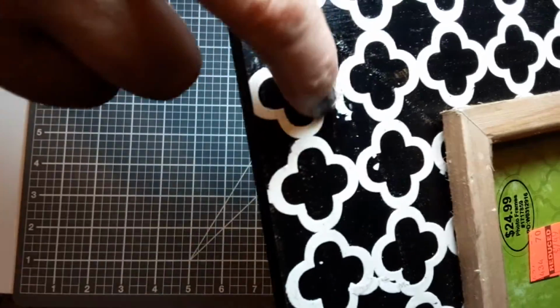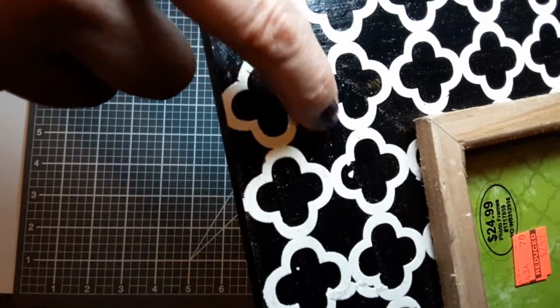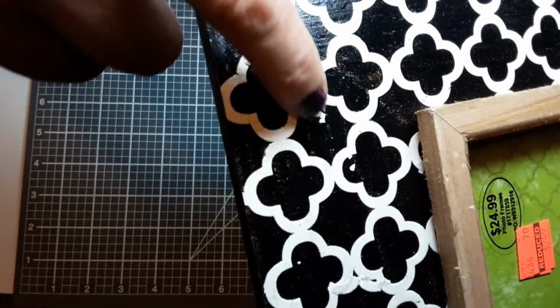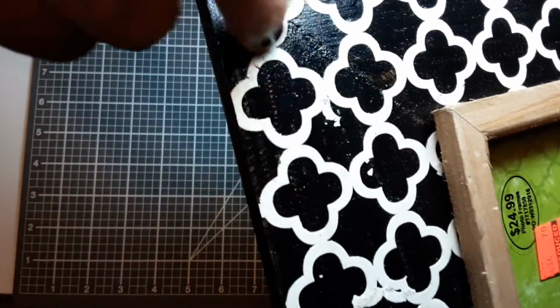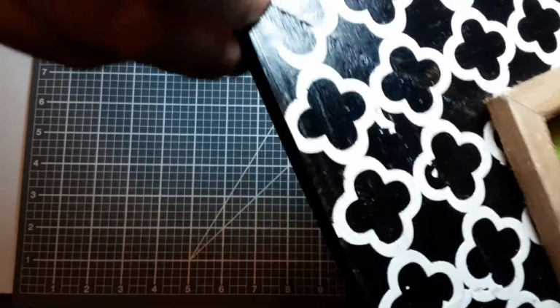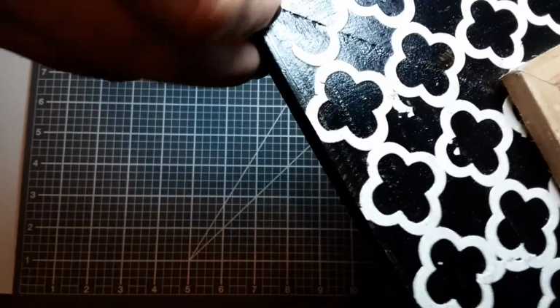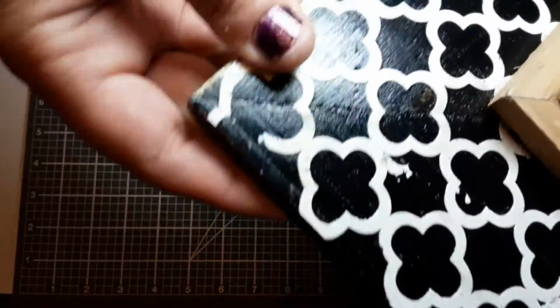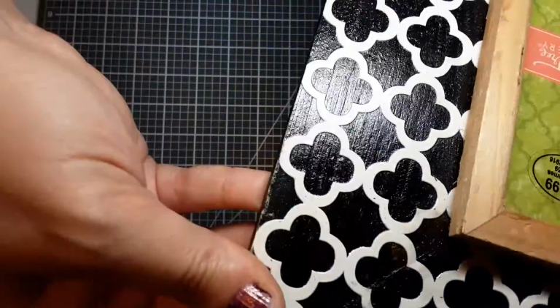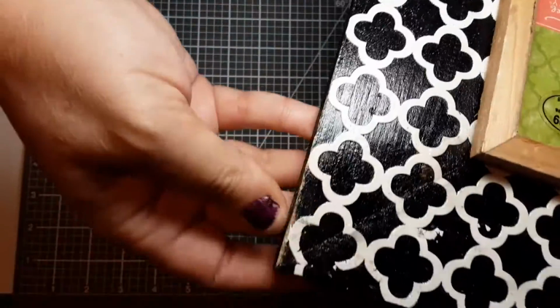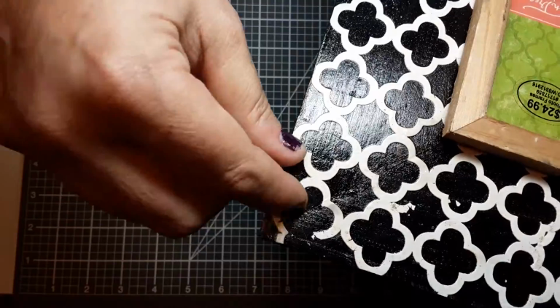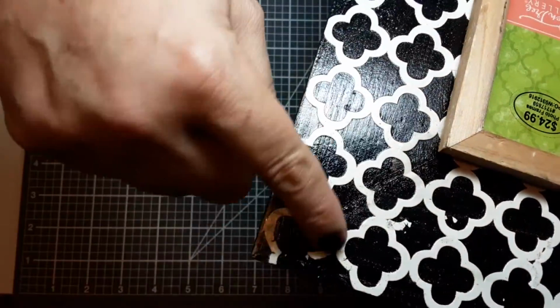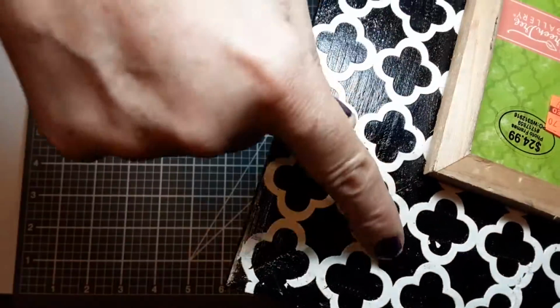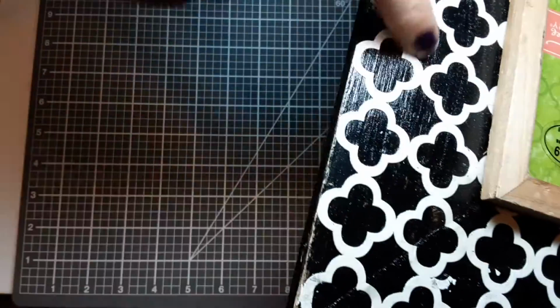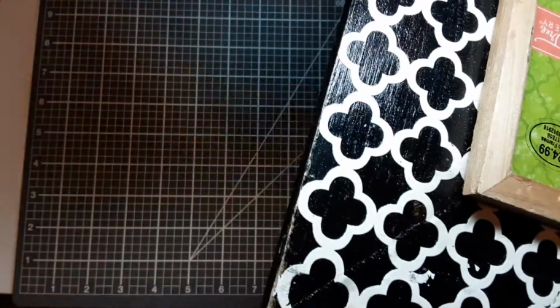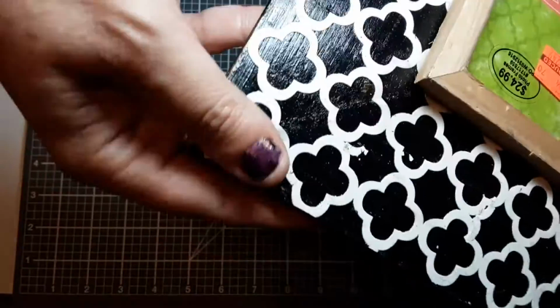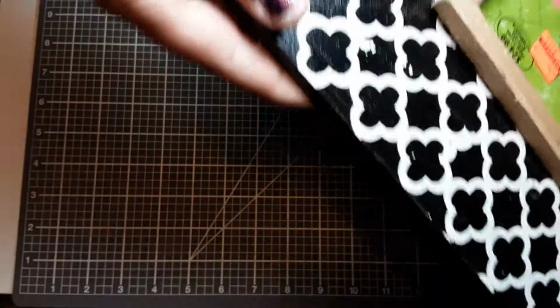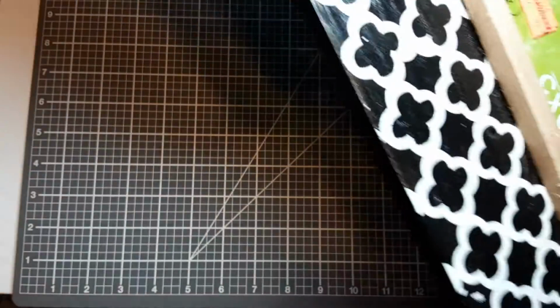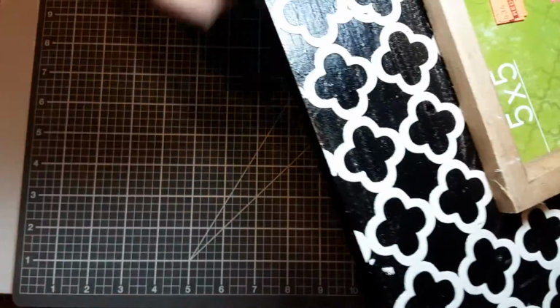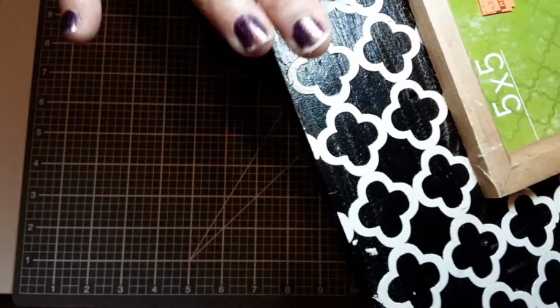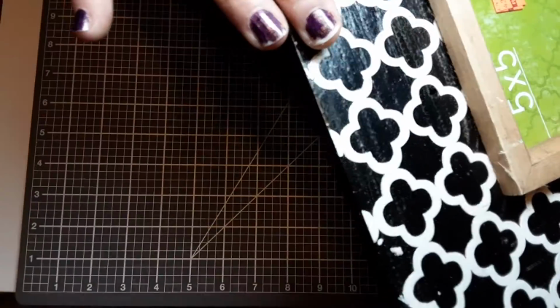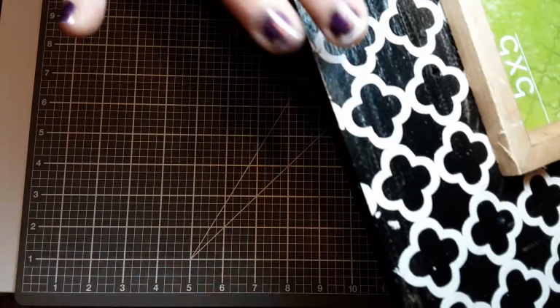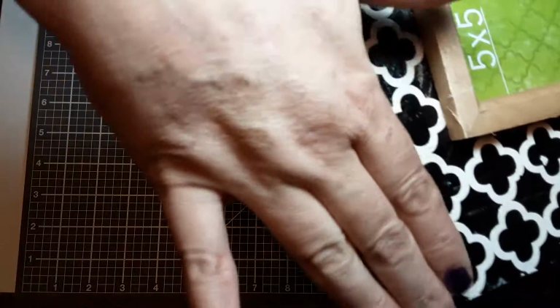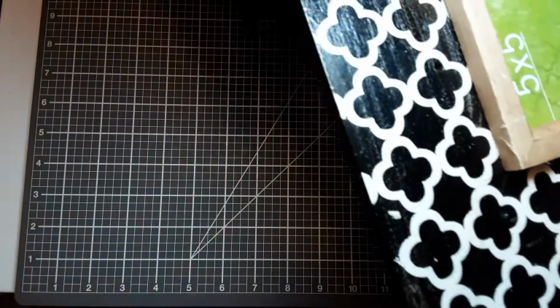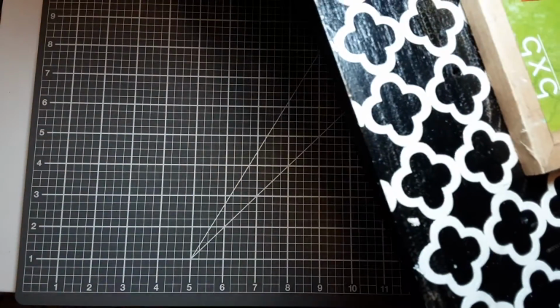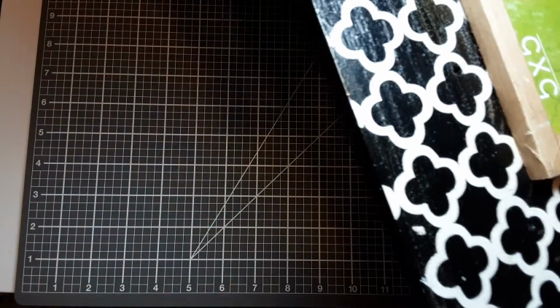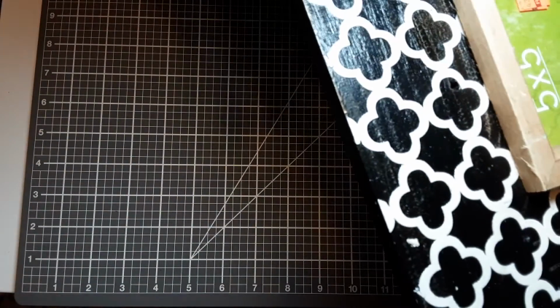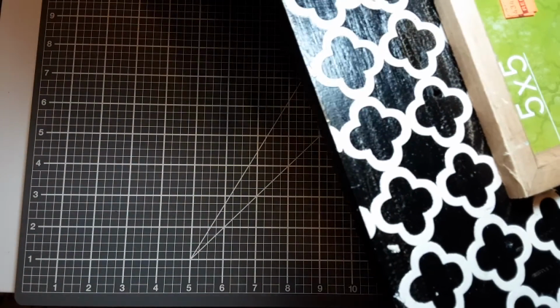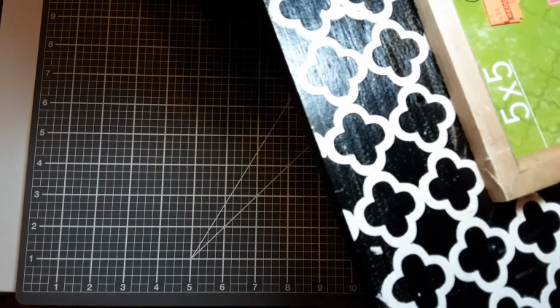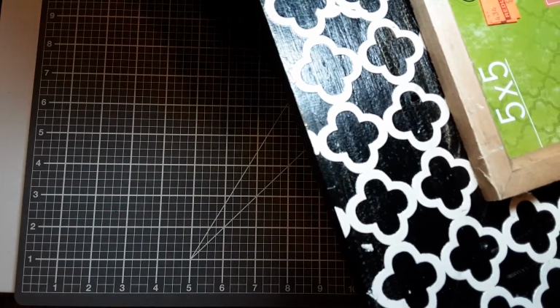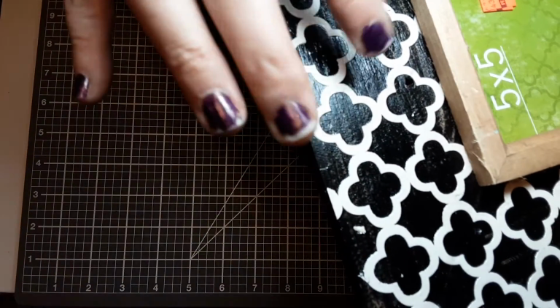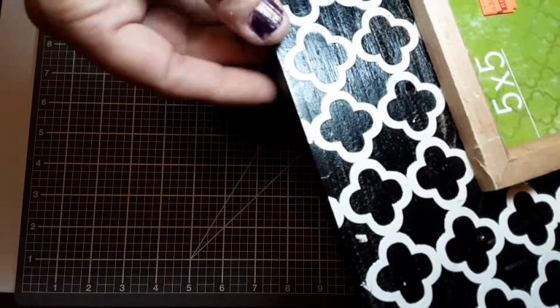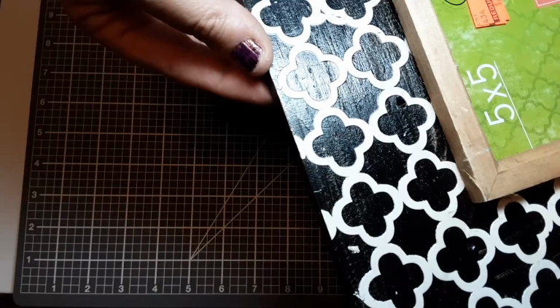I think part of the reason why people weren't buying it is because there are all these little pieces that obviously came off and got all over the frame in the process, so there are a lot of imperfections.